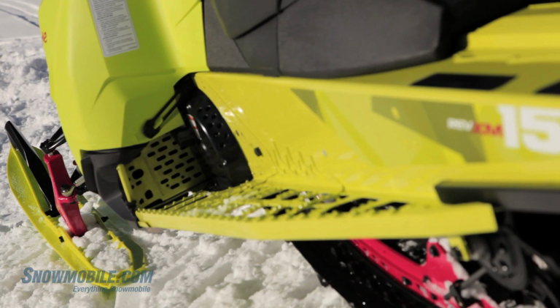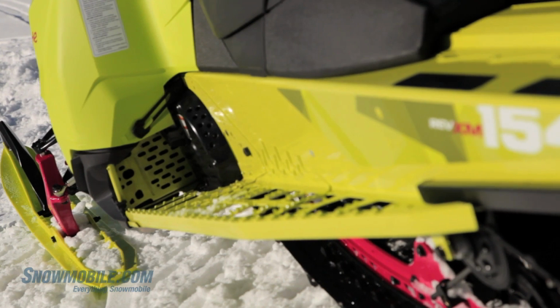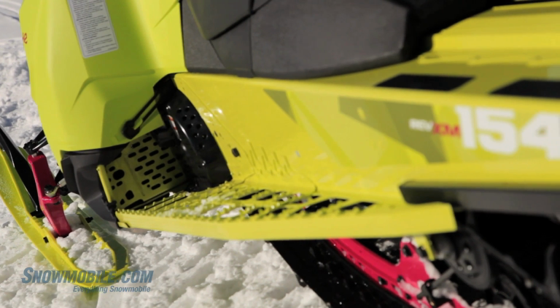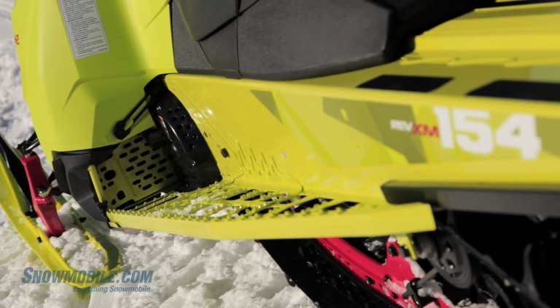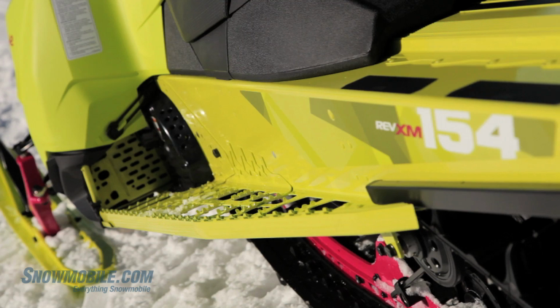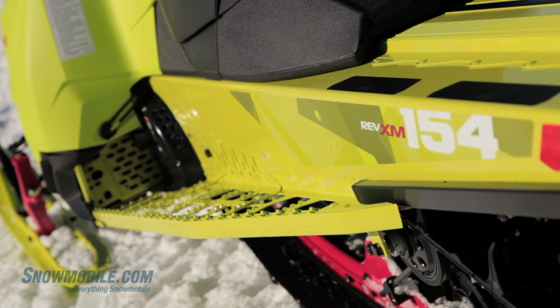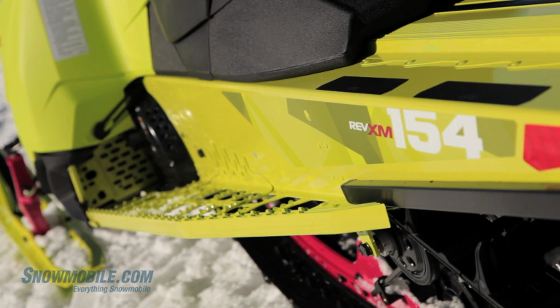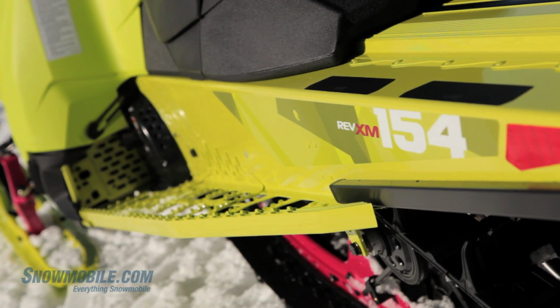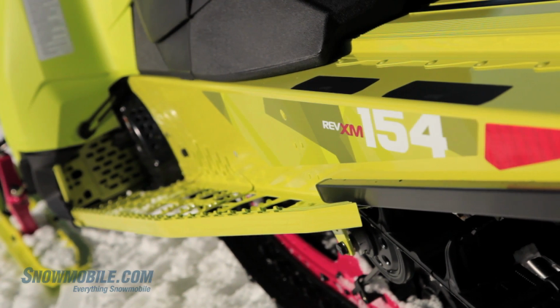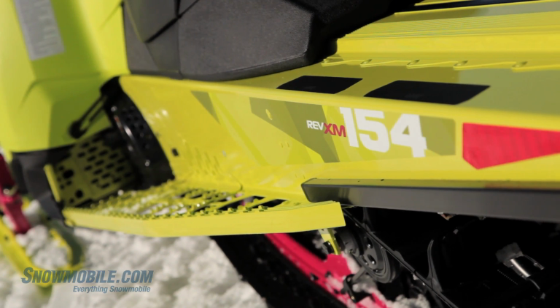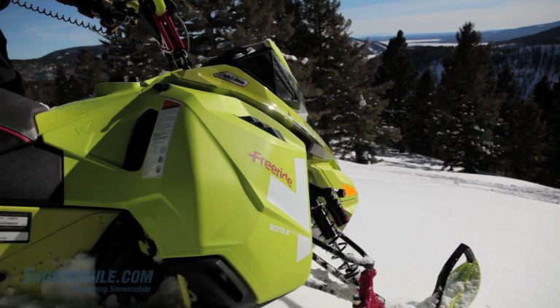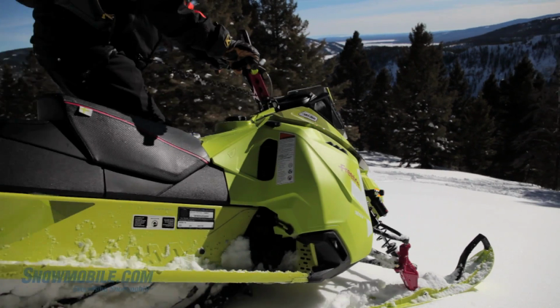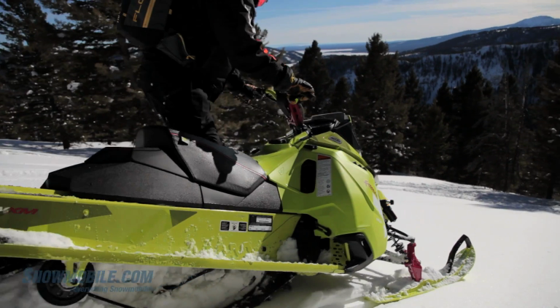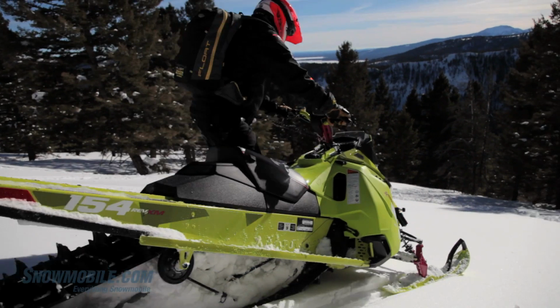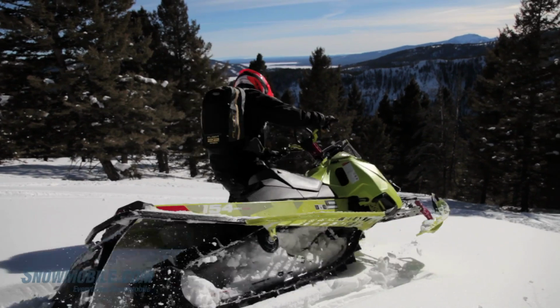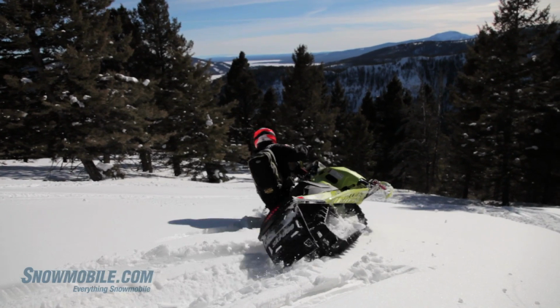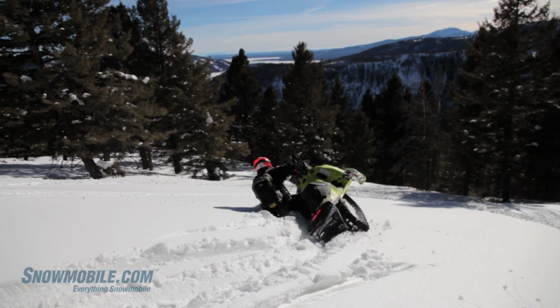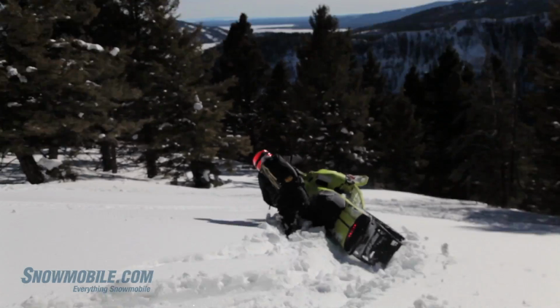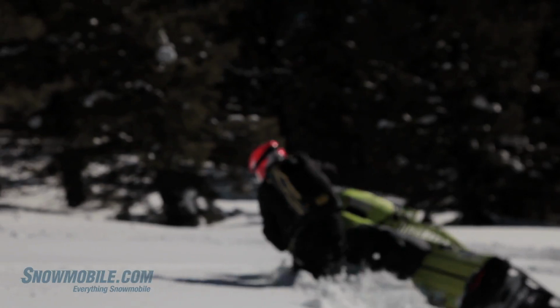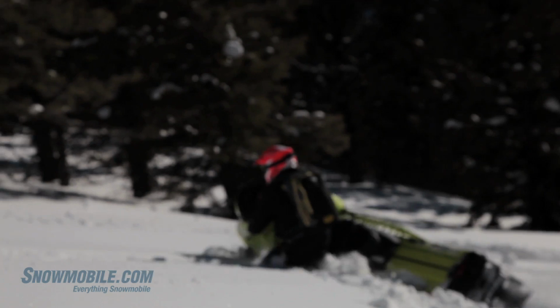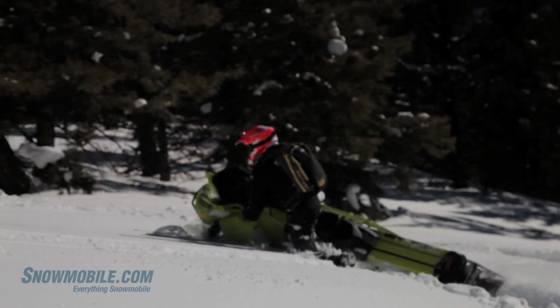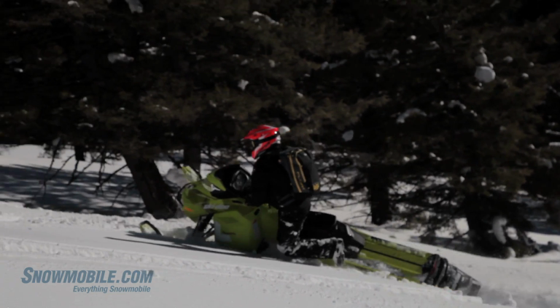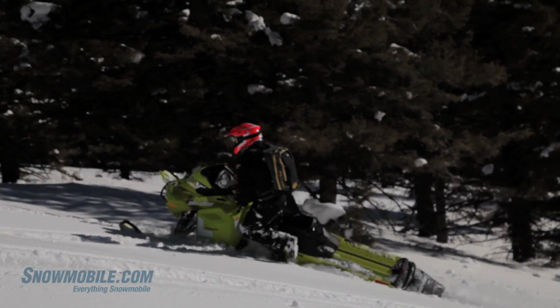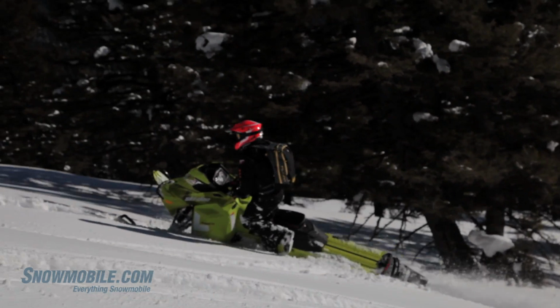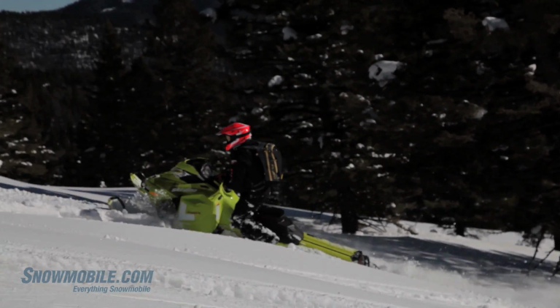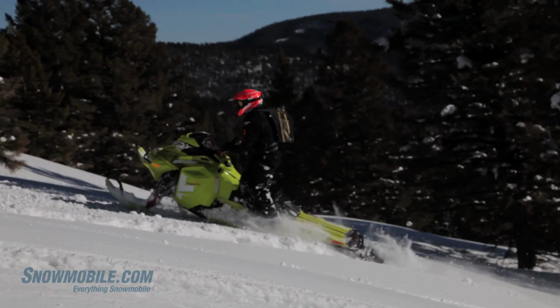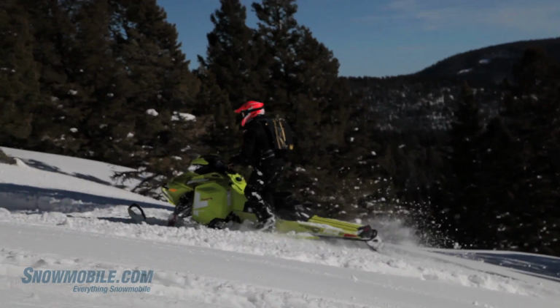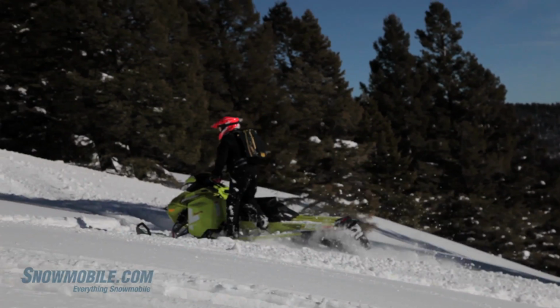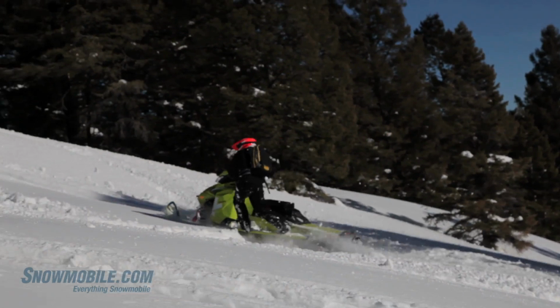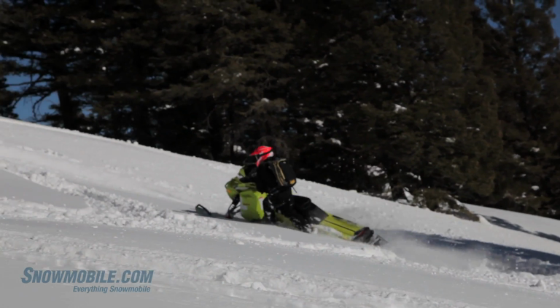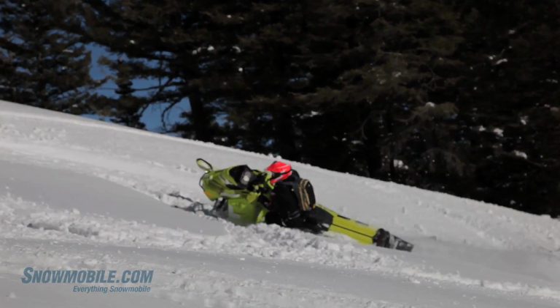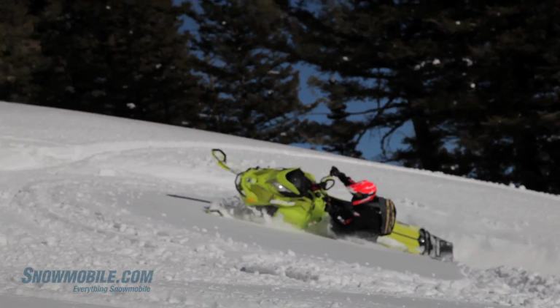You're not going to get snow buildup. But more importantly, the snowmobile is so easy to throw into a carve — right, left, think right, think left, and it'll react in kind.